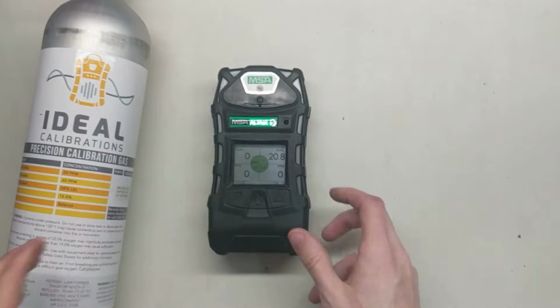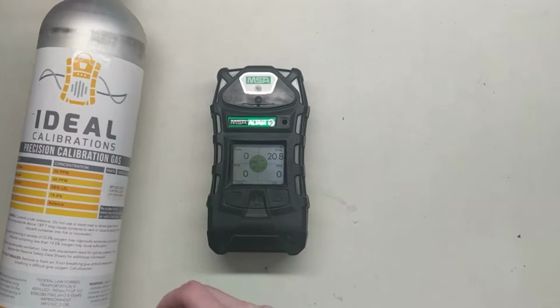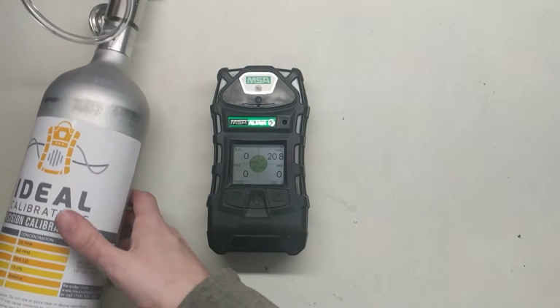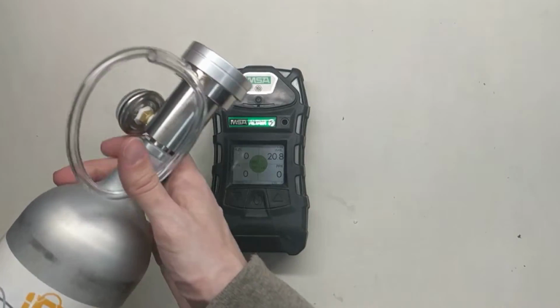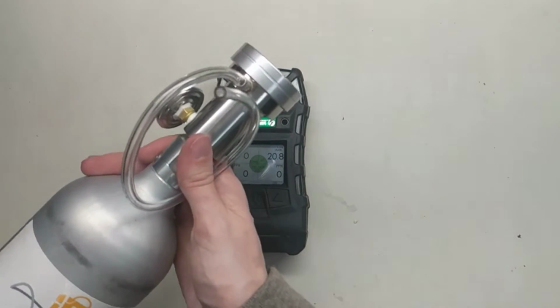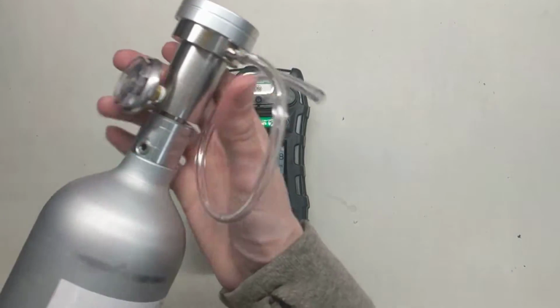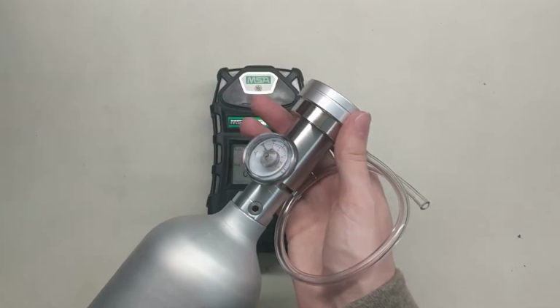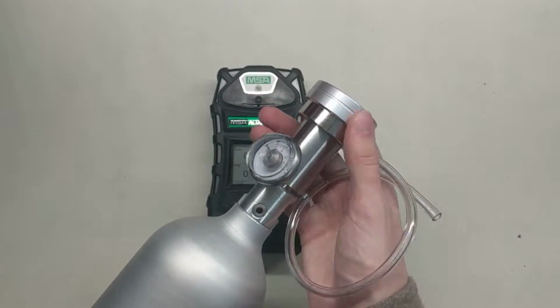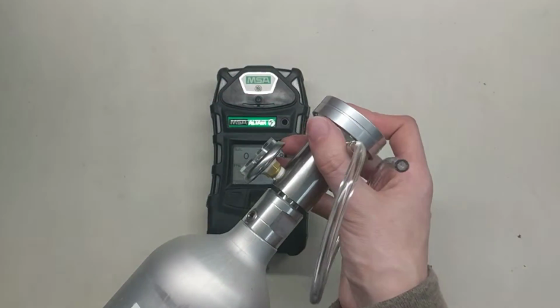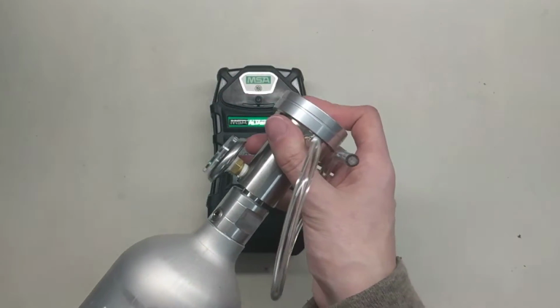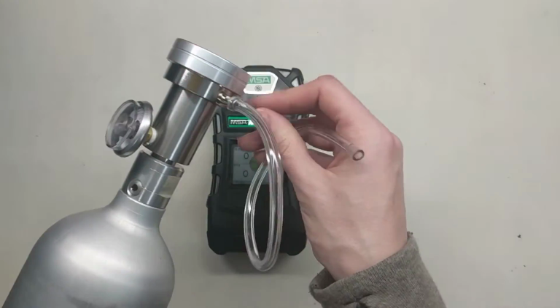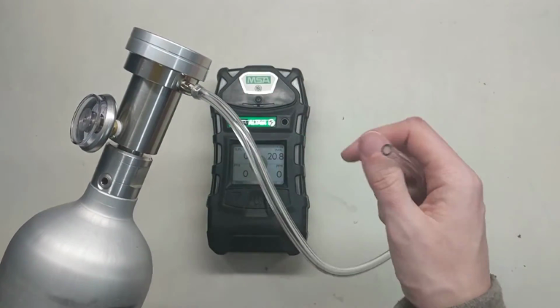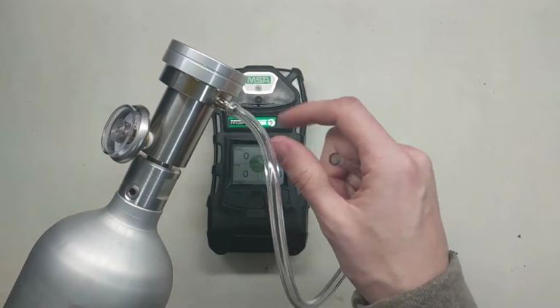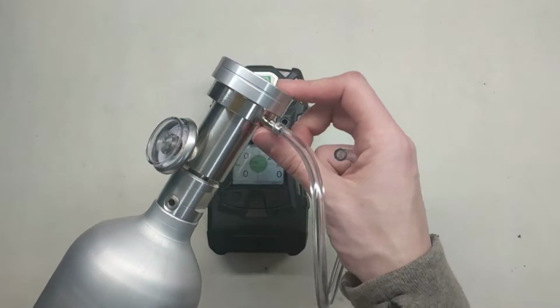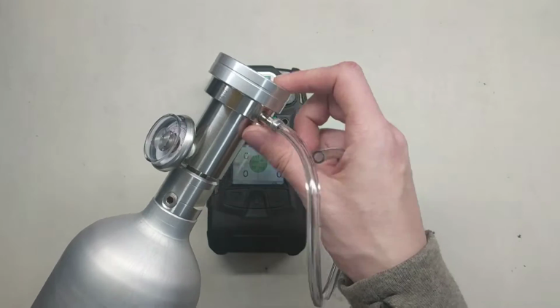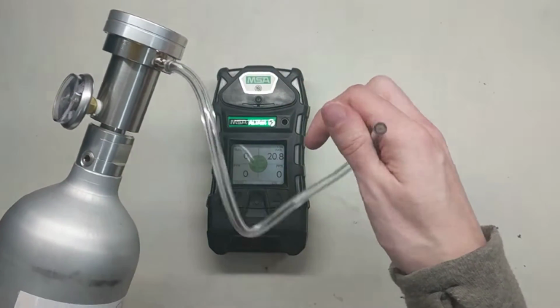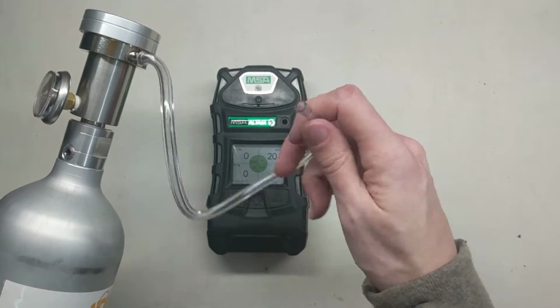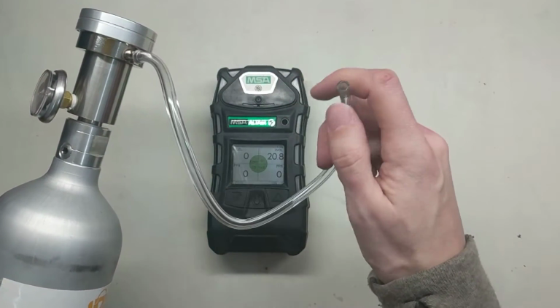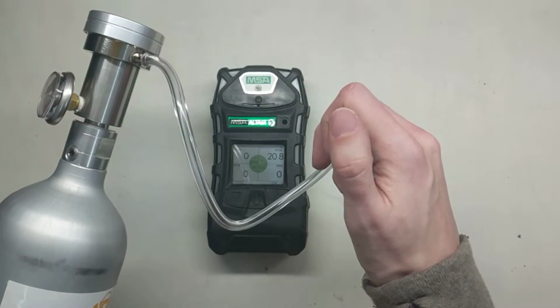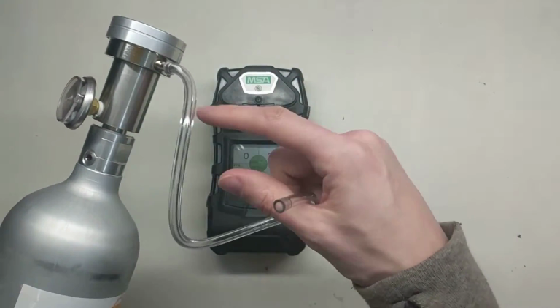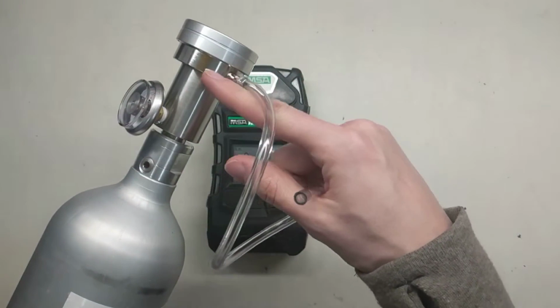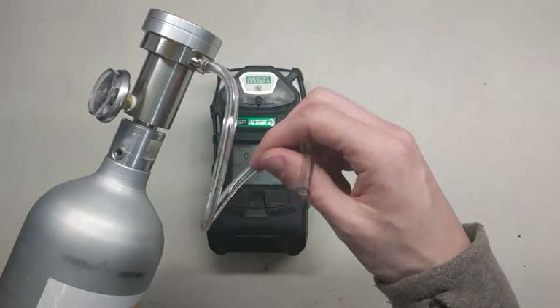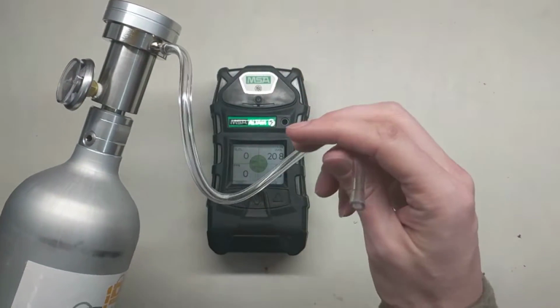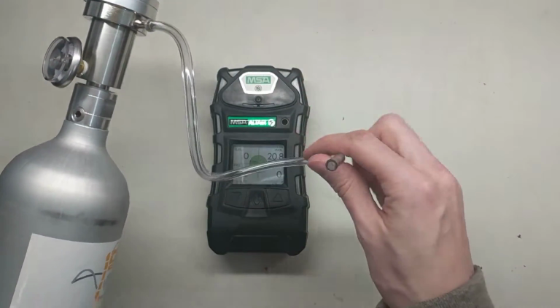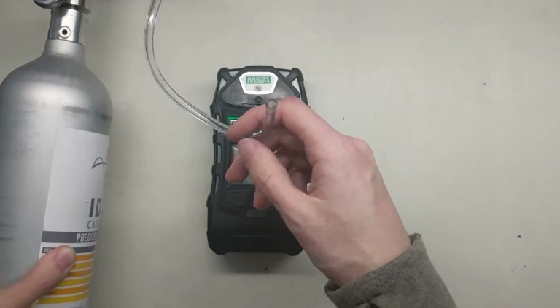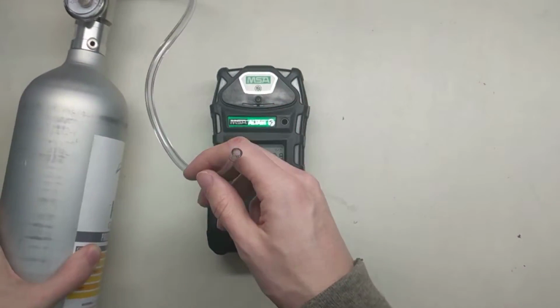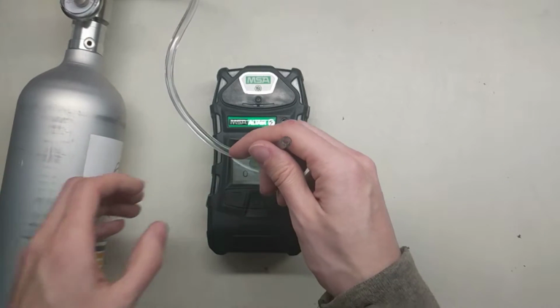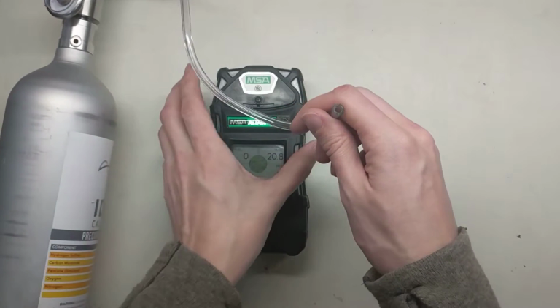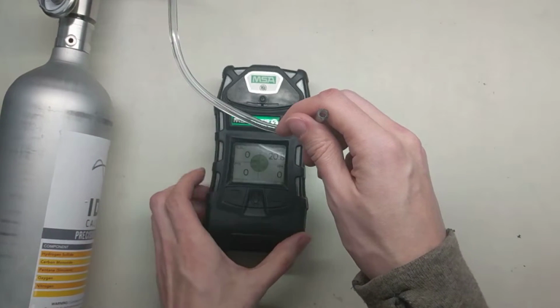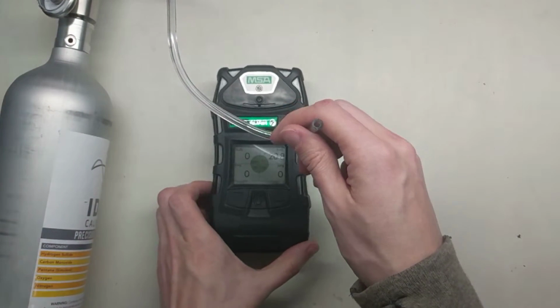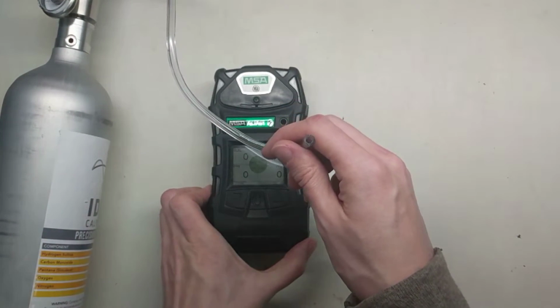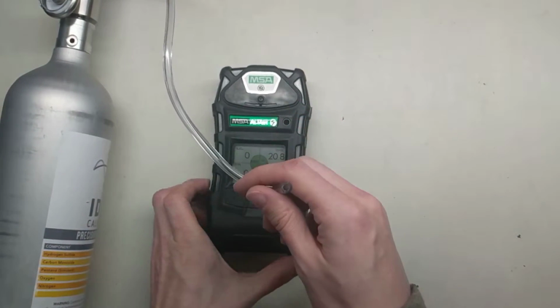We also have a cylinder of calibration gas with a demand flow regulator attached, which is a regulator that when there's vacuum on this end, it opens up the valve to allow the gas to flow — which is what we use for a pump monitor like the Altair 5.